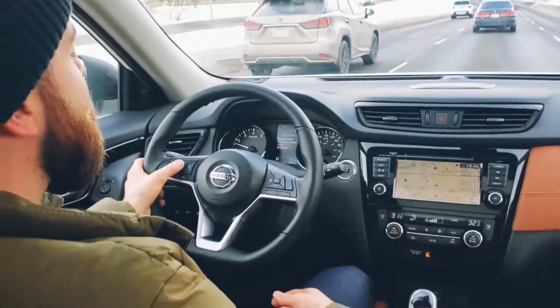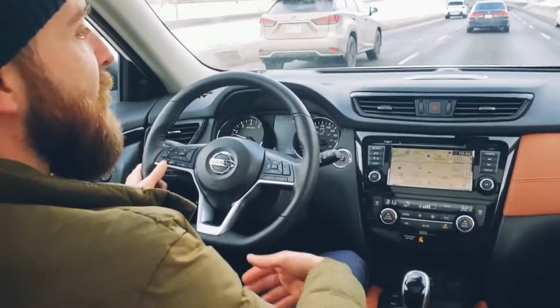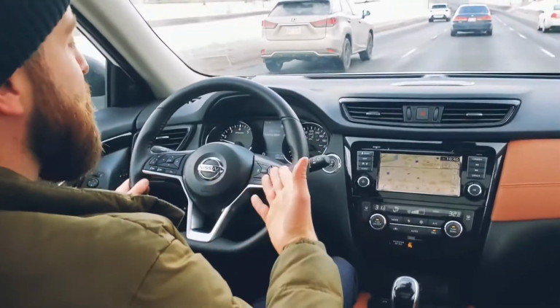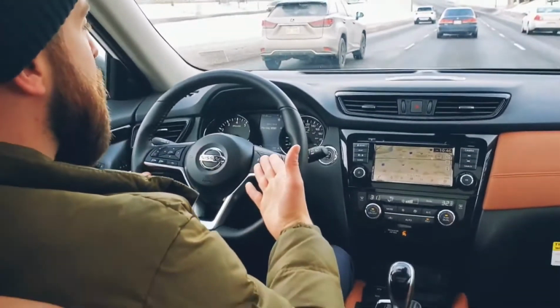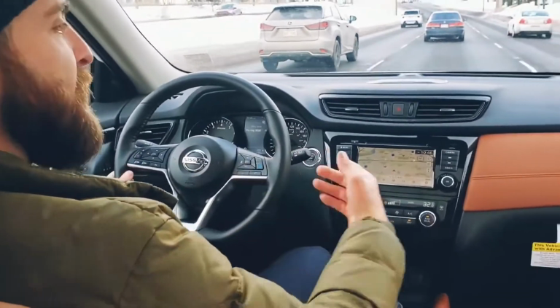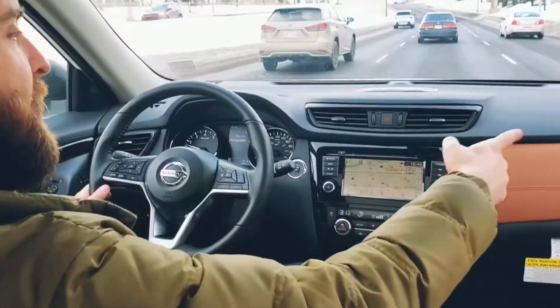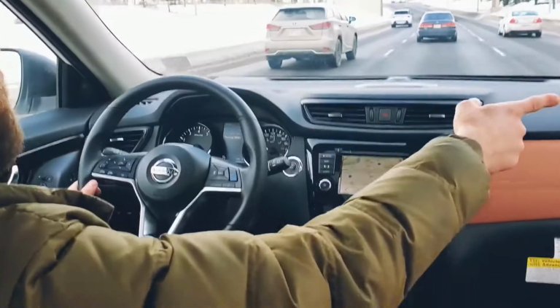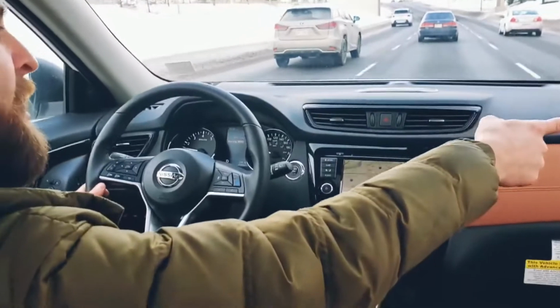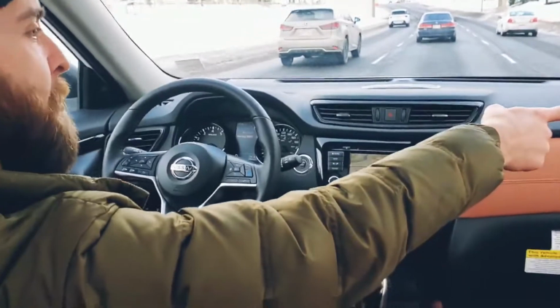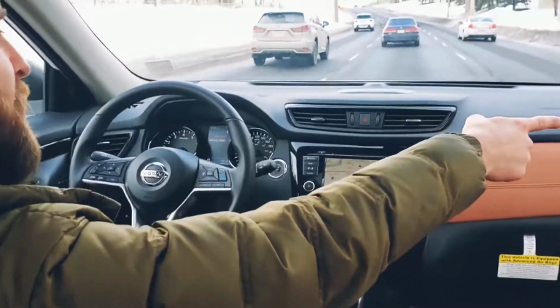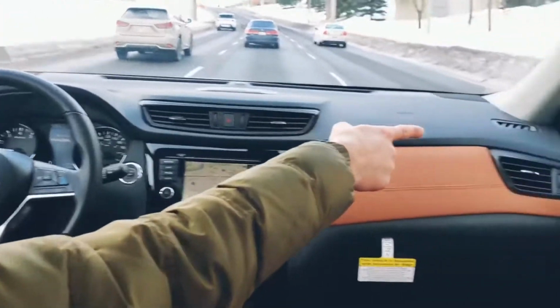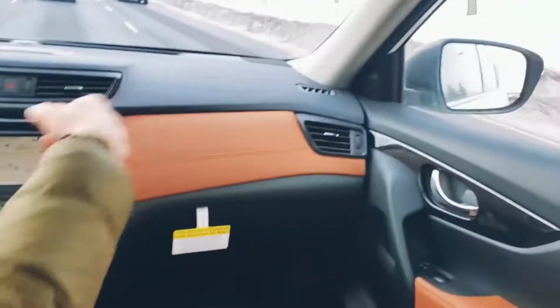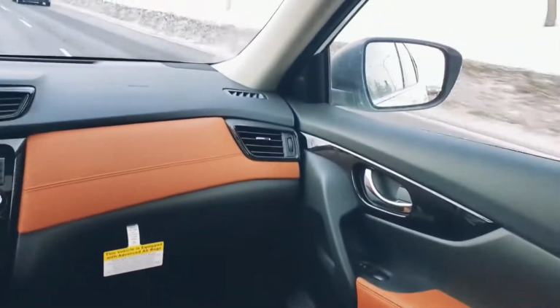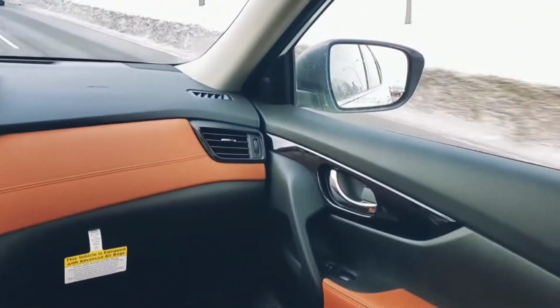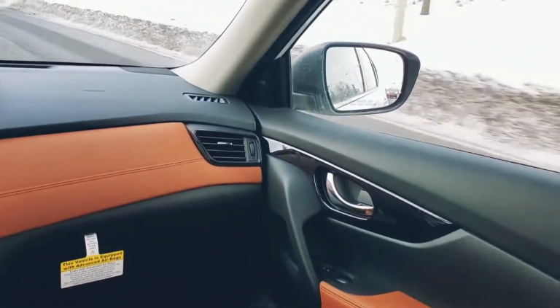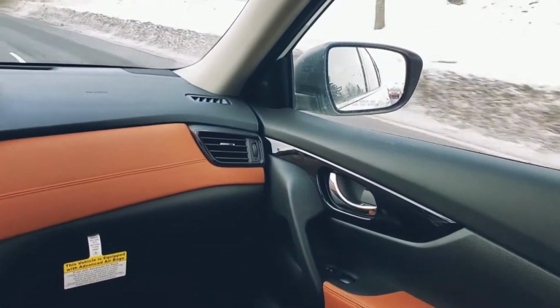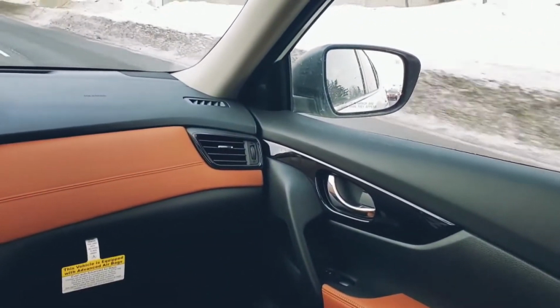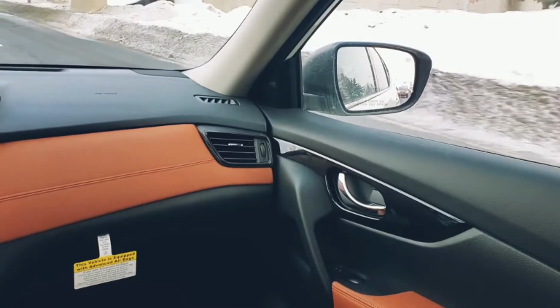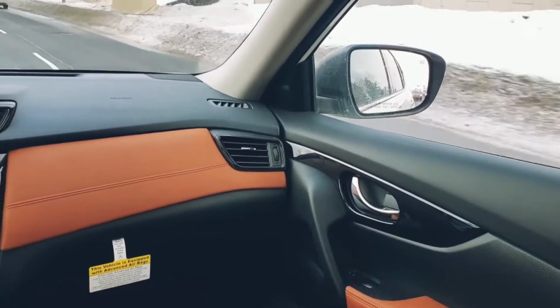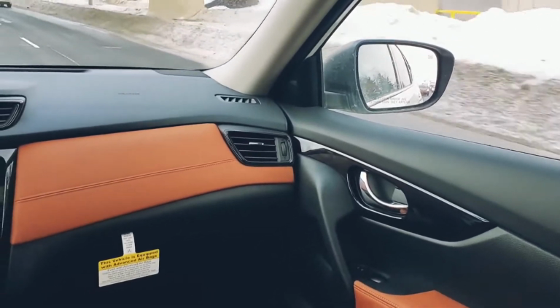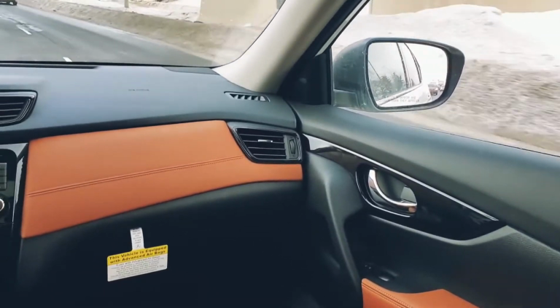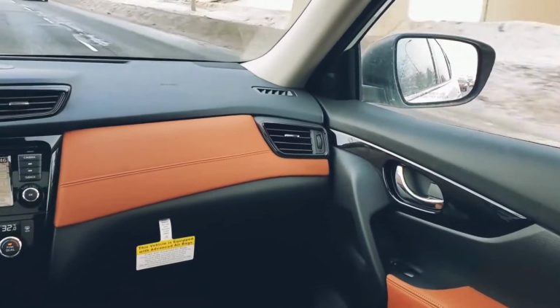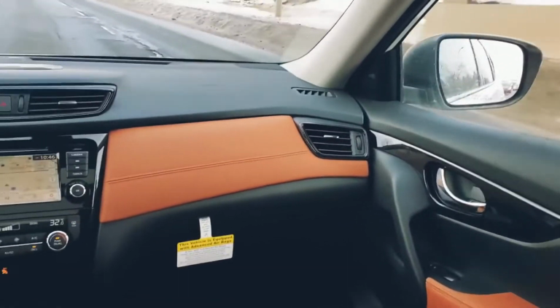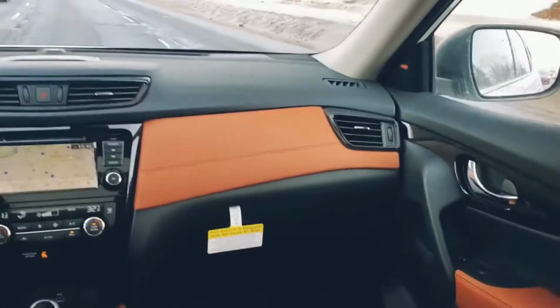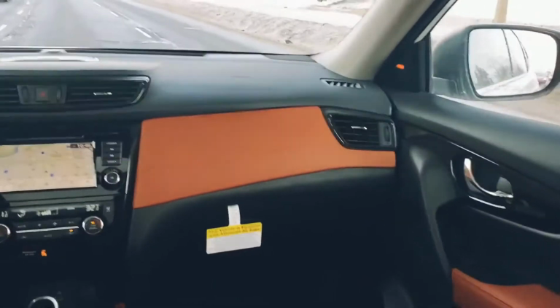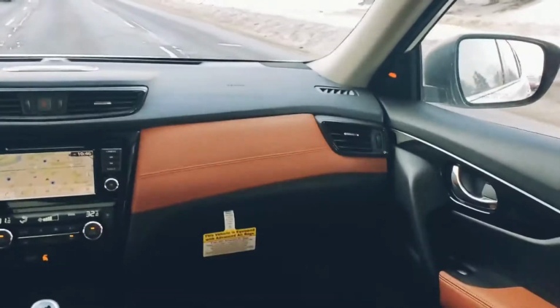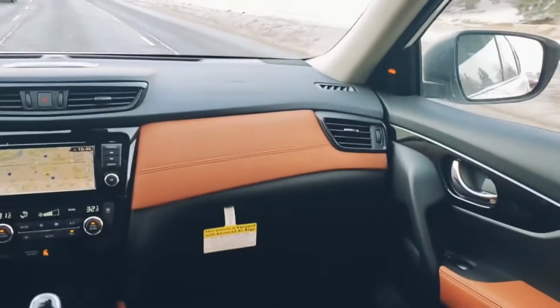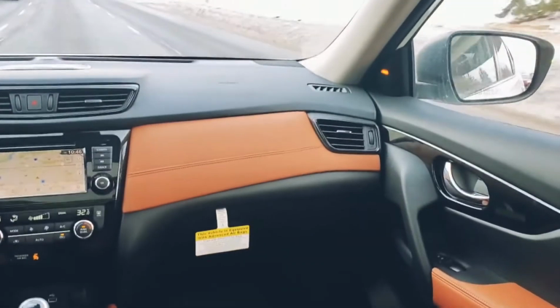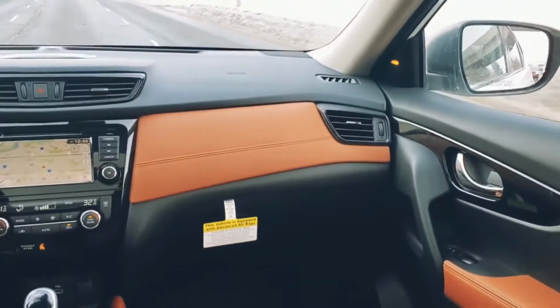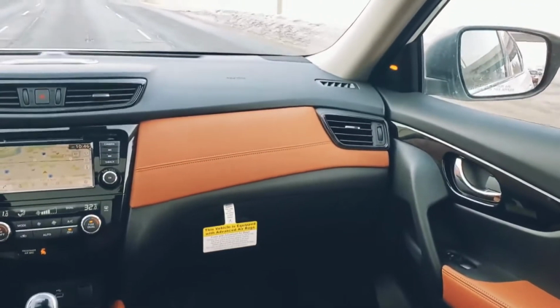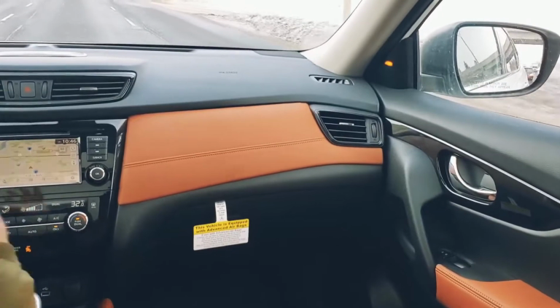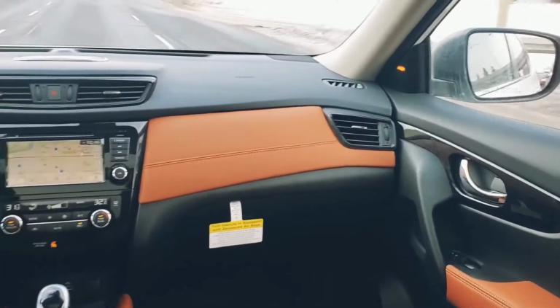Then of course you have blind spot monitoring. When somebody's in your blind spot, the camera inside the door actually turns yellow — as you can see there — and when I turn my signal on, it beeps at me.